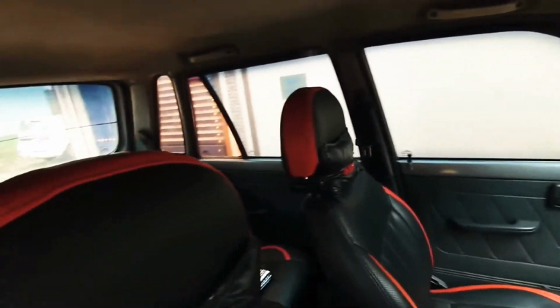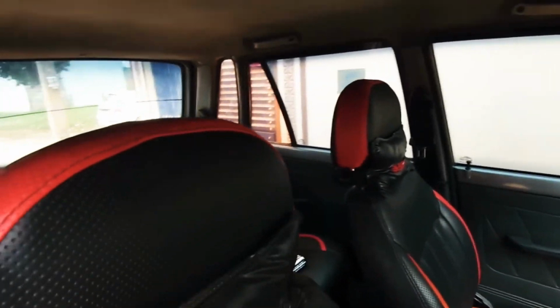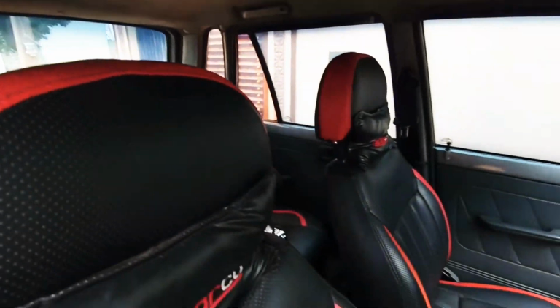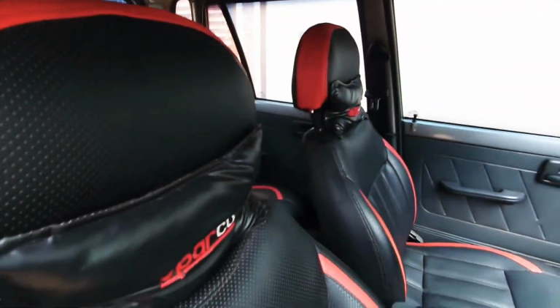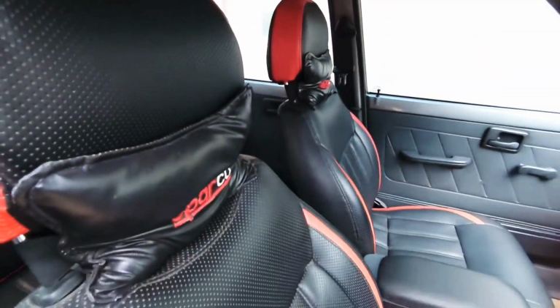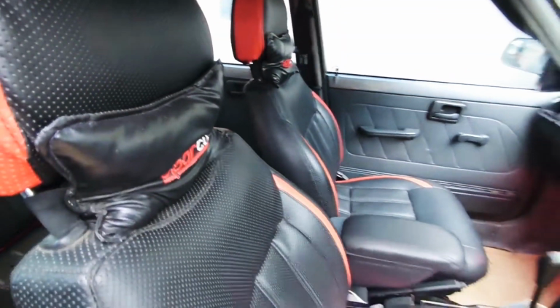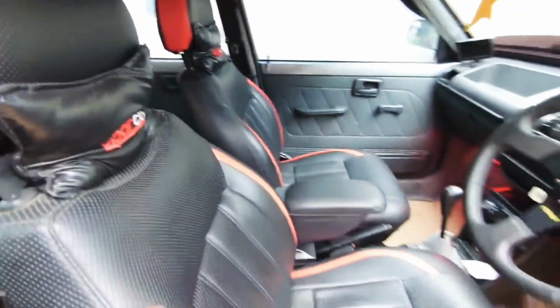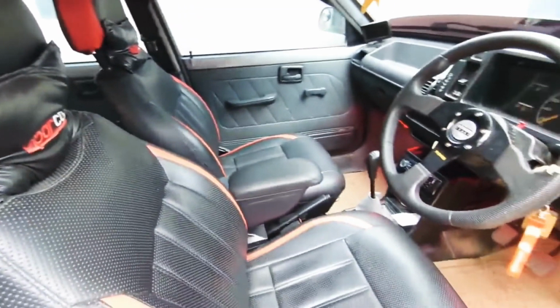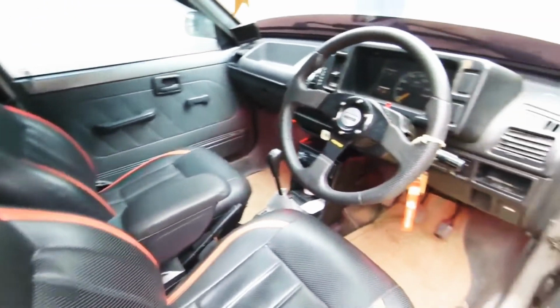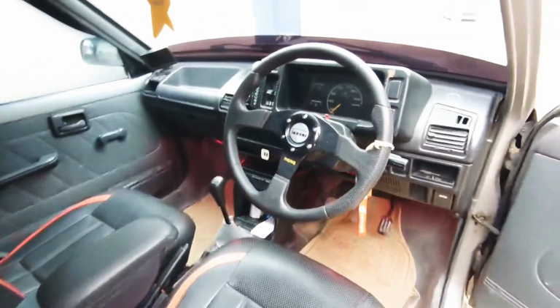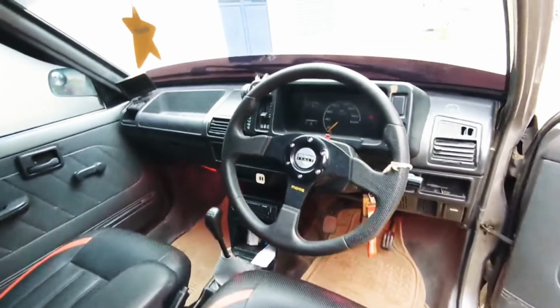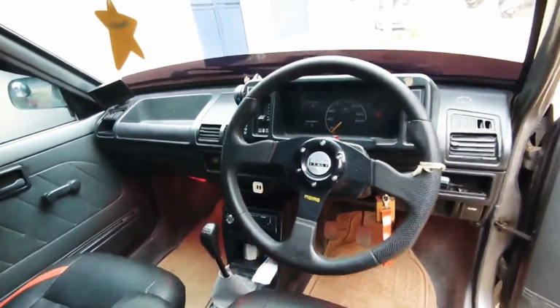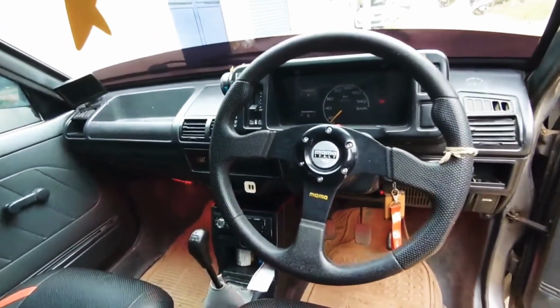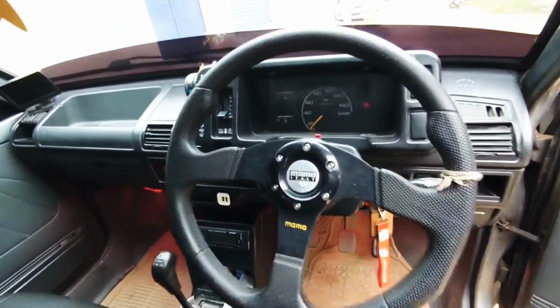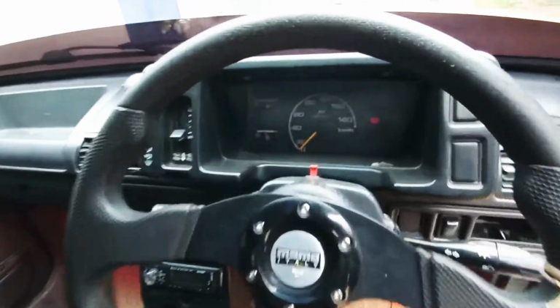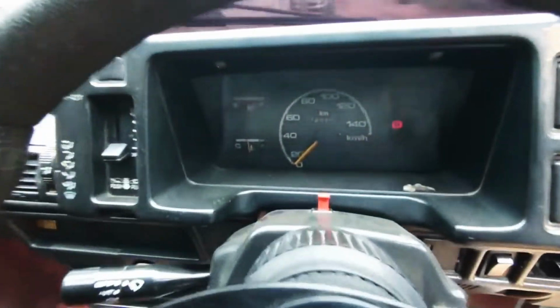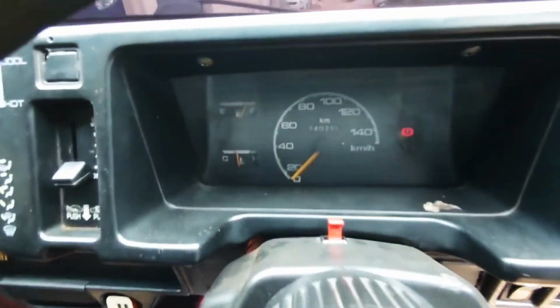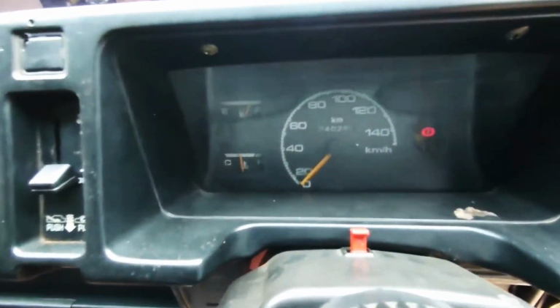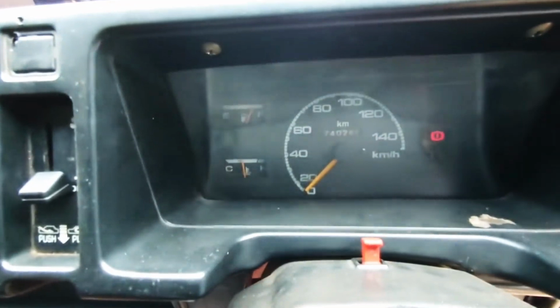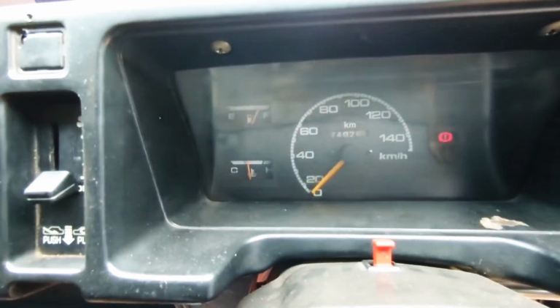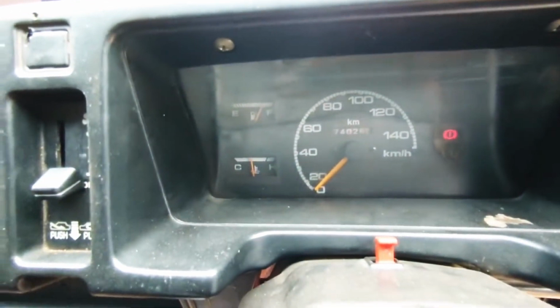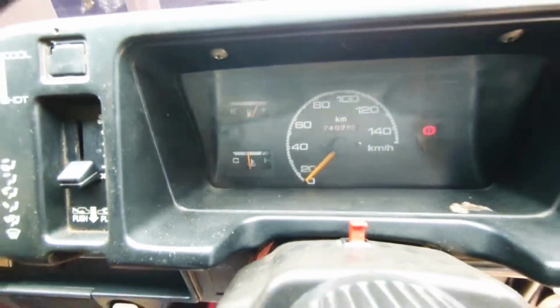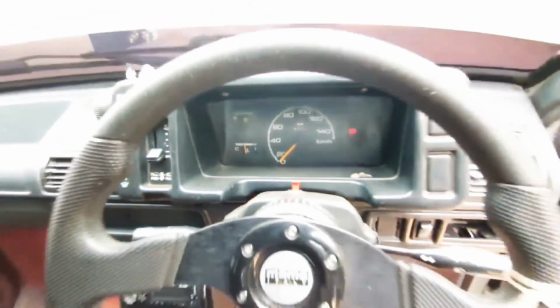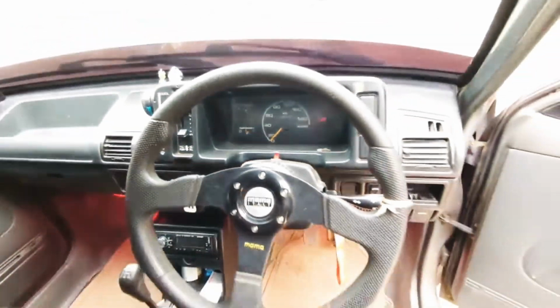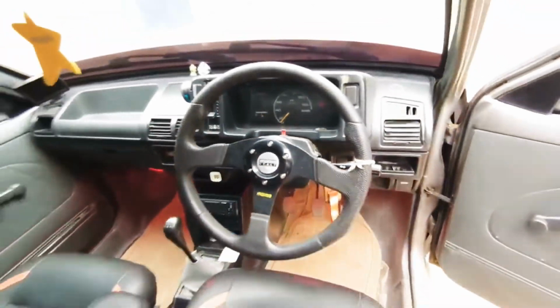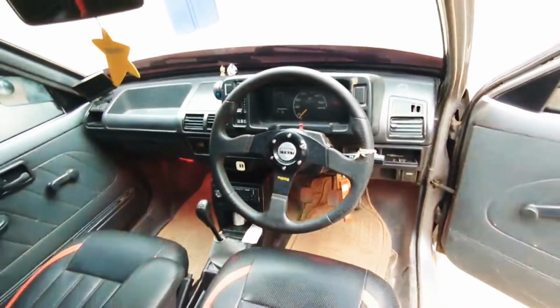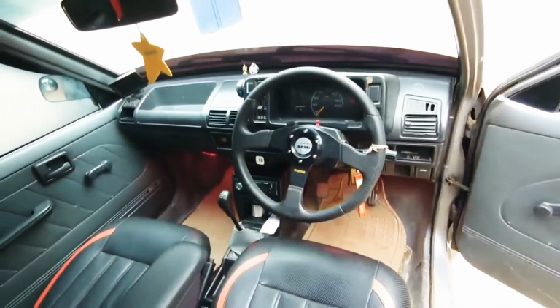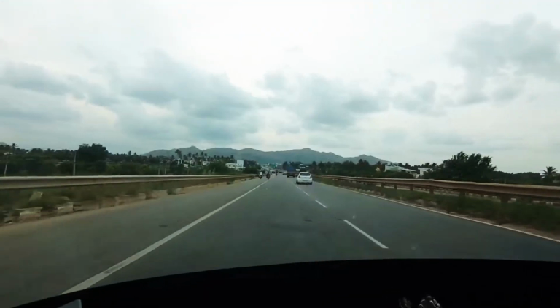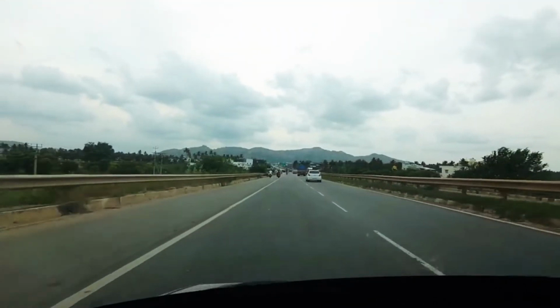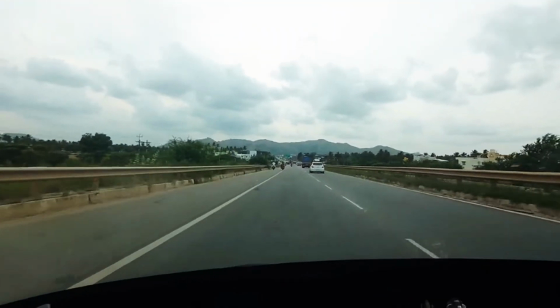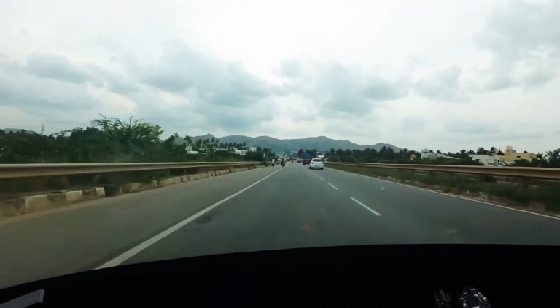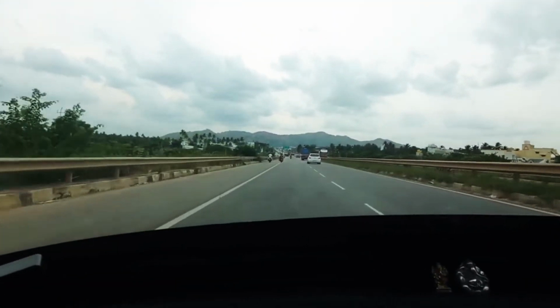You can see the seats which are a quite leathery type but not exactly leather, and the red accents look very beautiful in this car. It is running at almost 74,000 kilometers but still it's in great condition — you can see the interior, you just enjoy it.